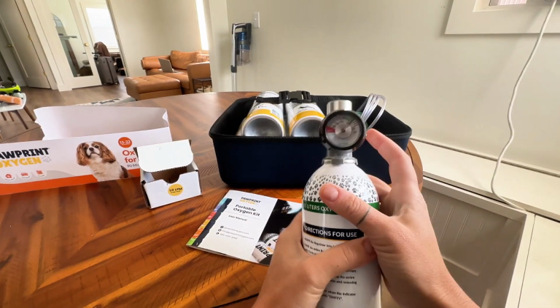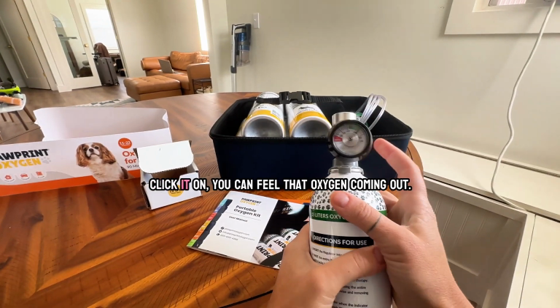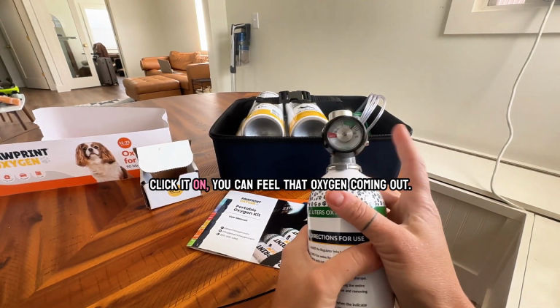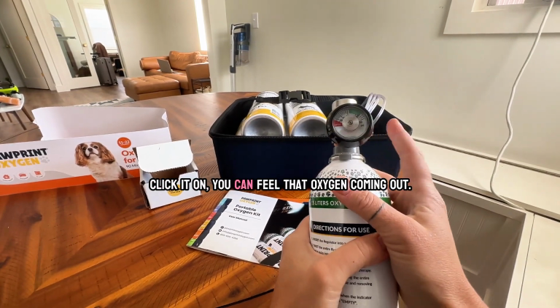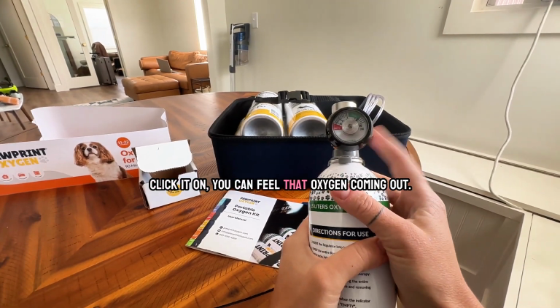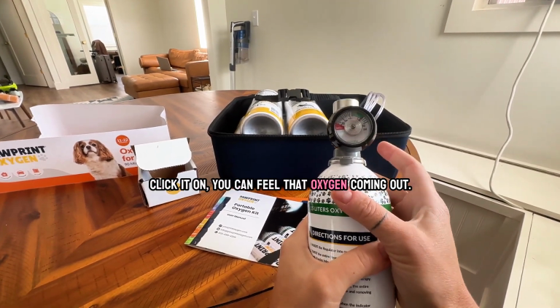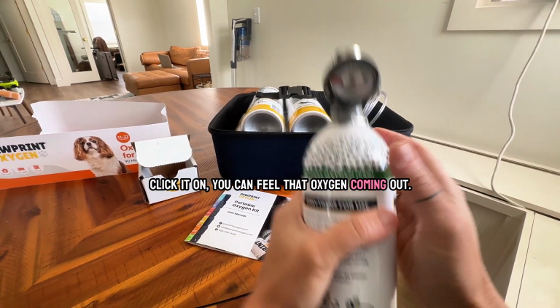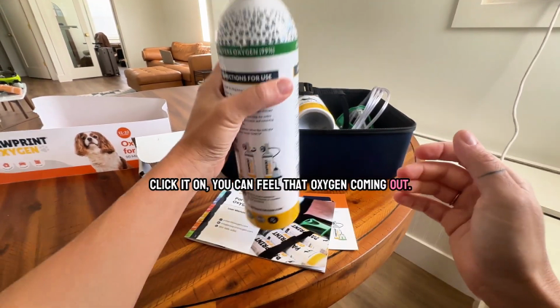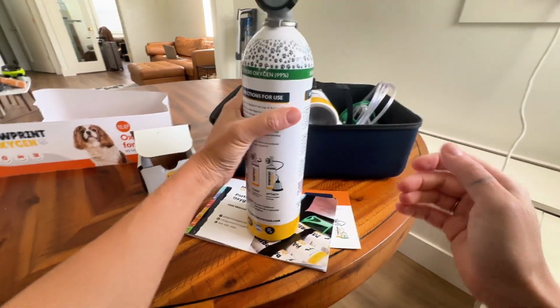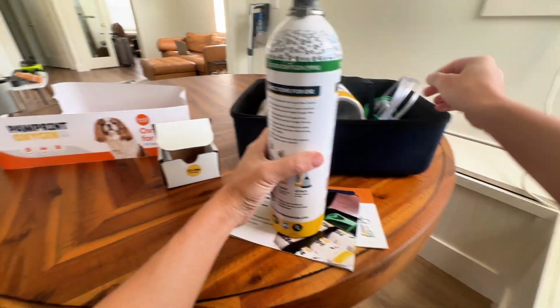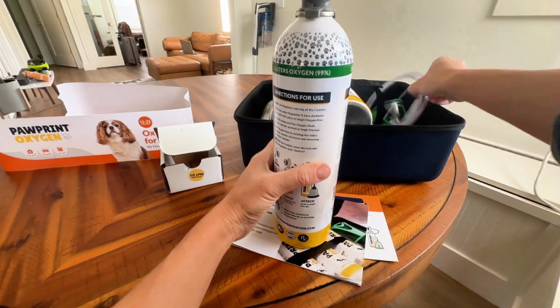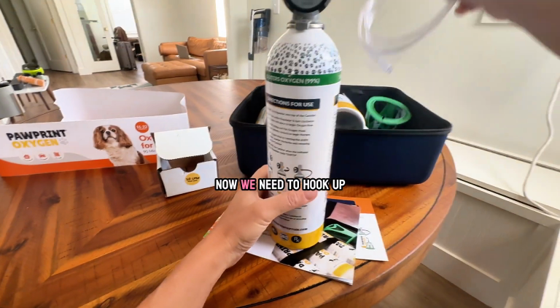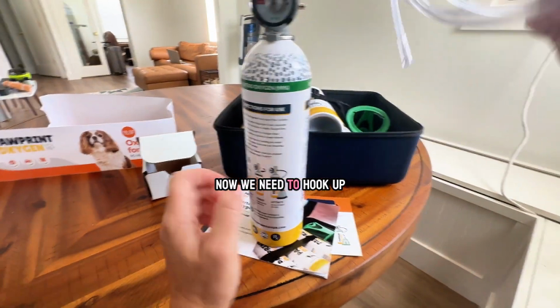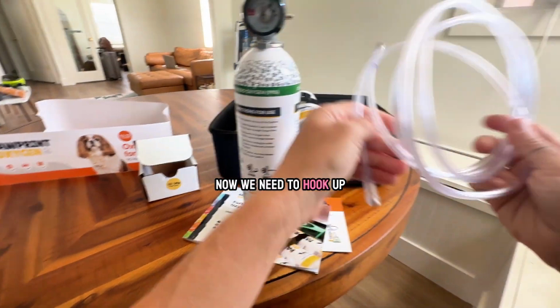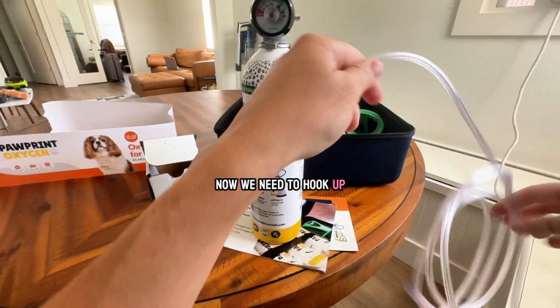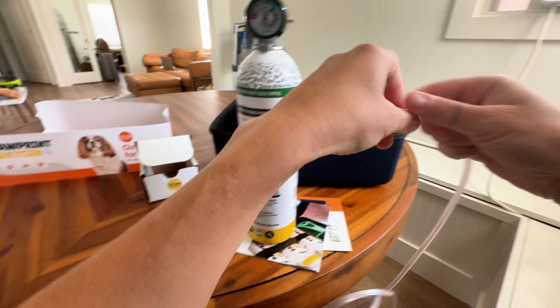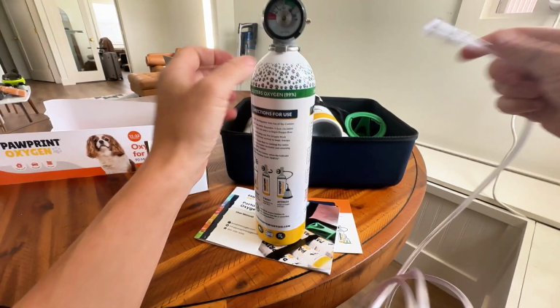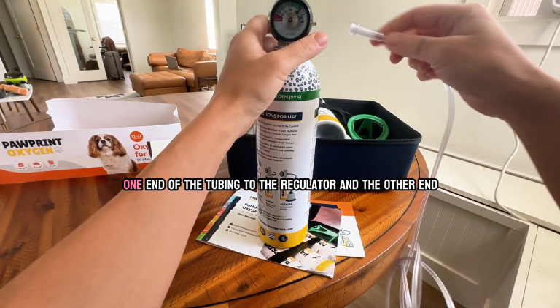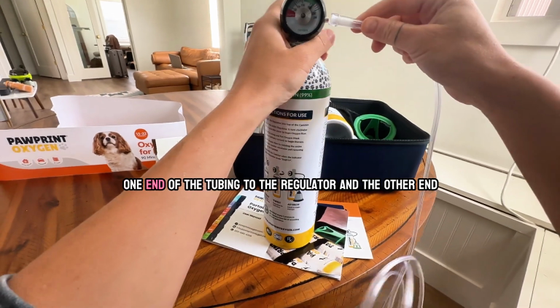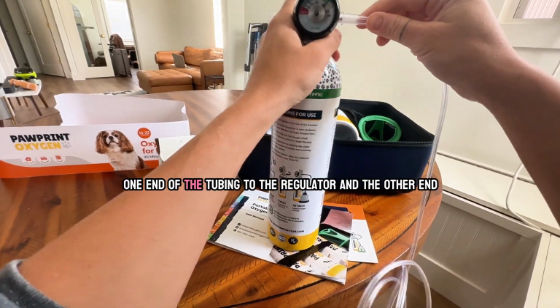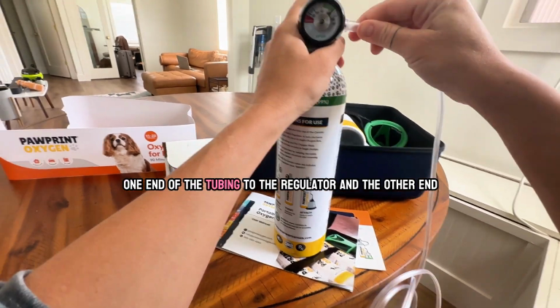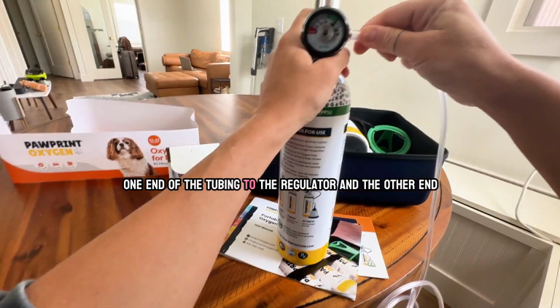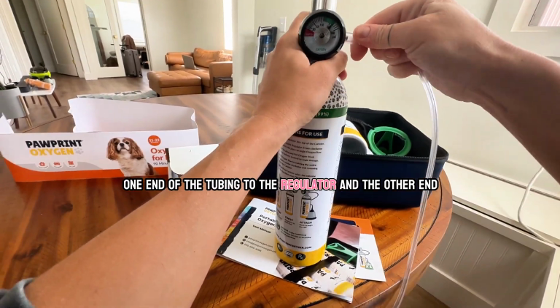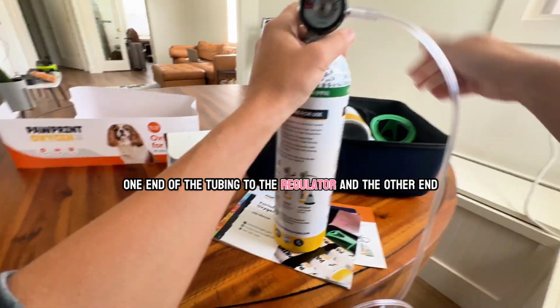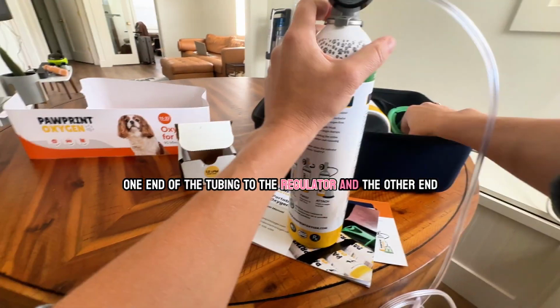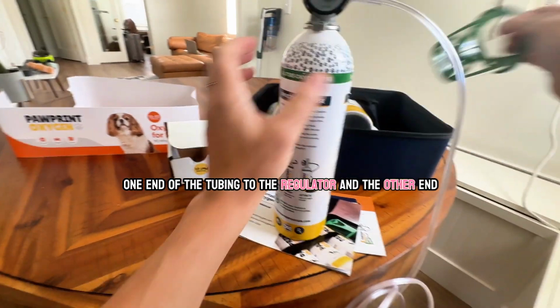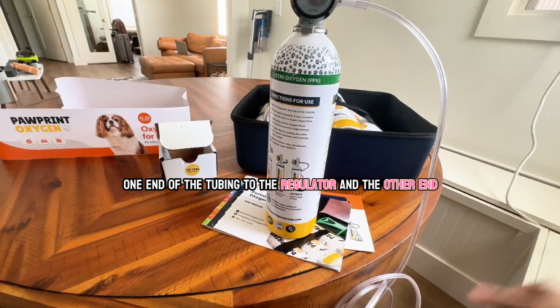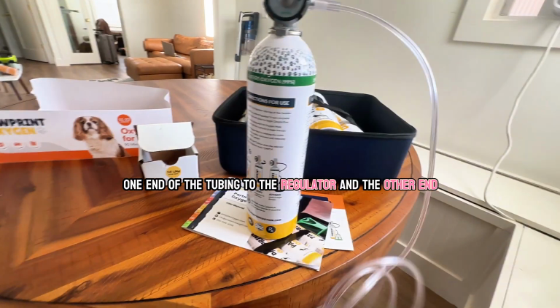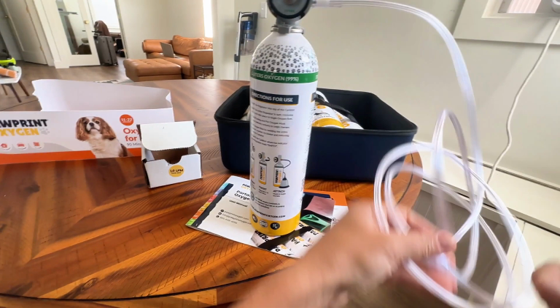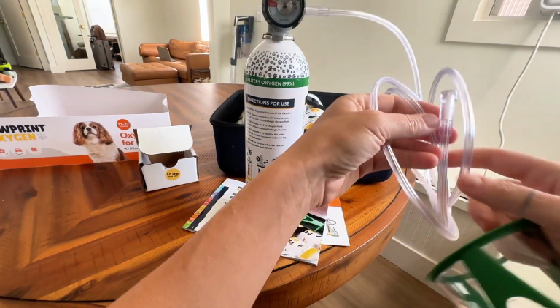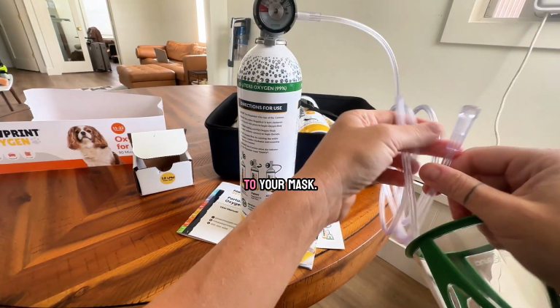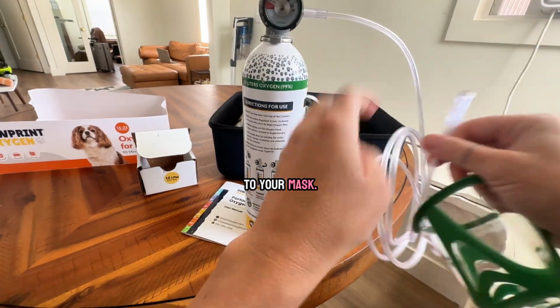Click it on. You can feel that oxygen coming out. Now we need to hook up one end of the tubing to the regulator and the other end to your mask.